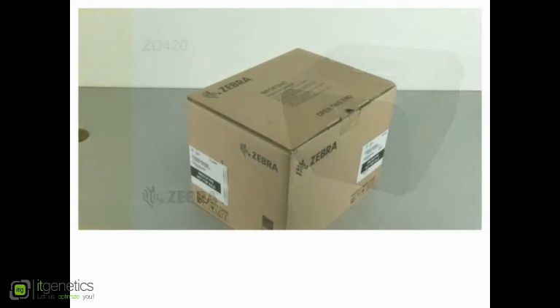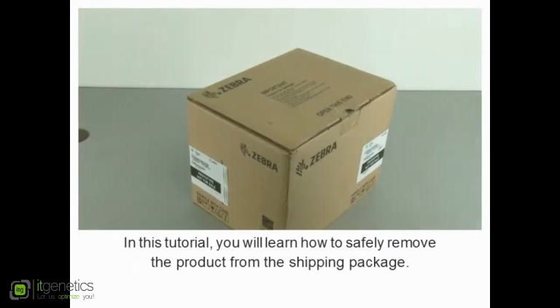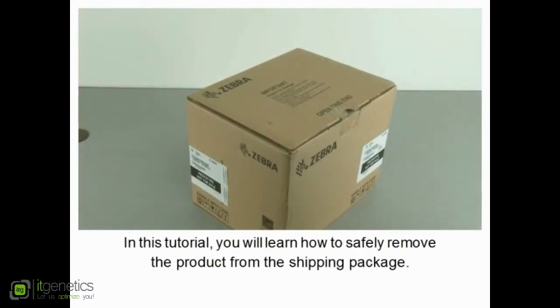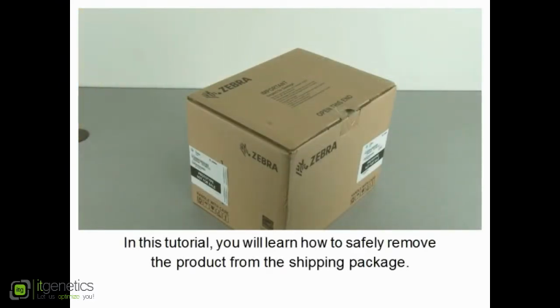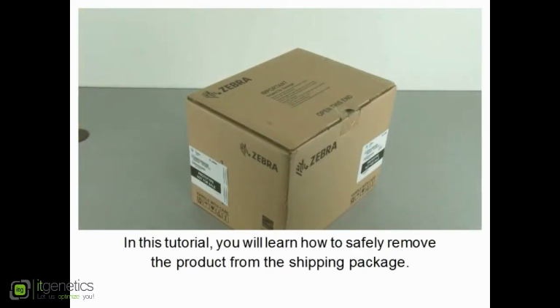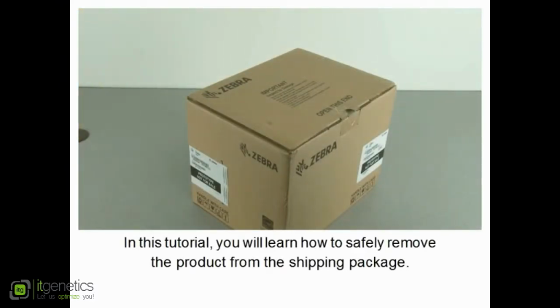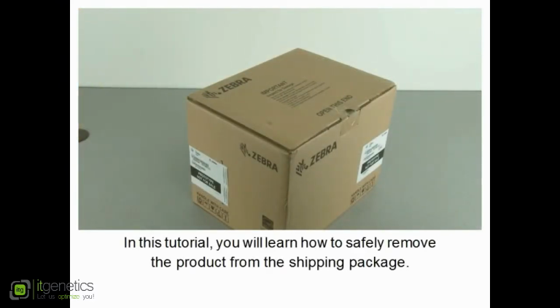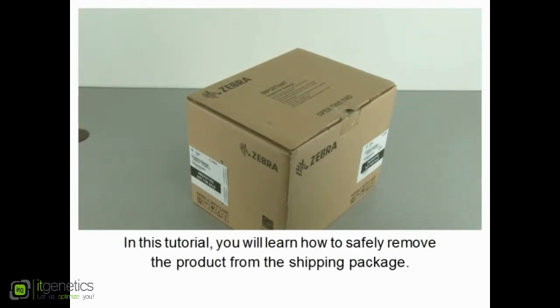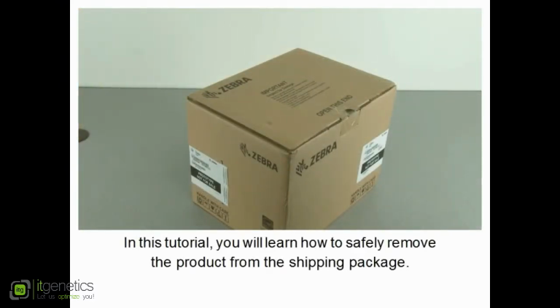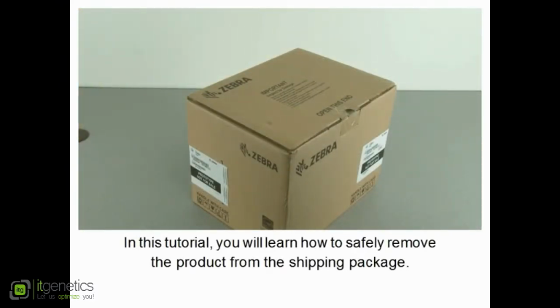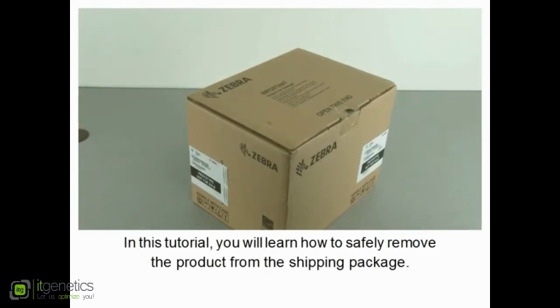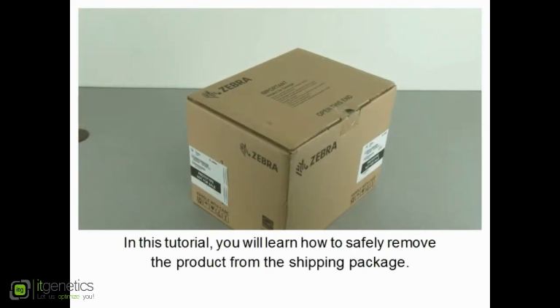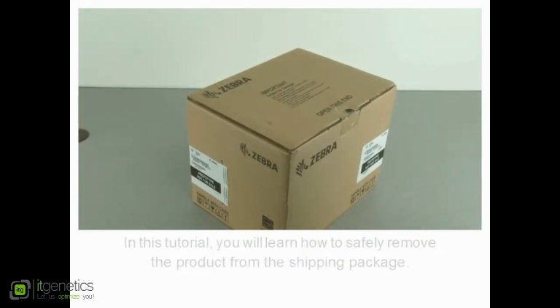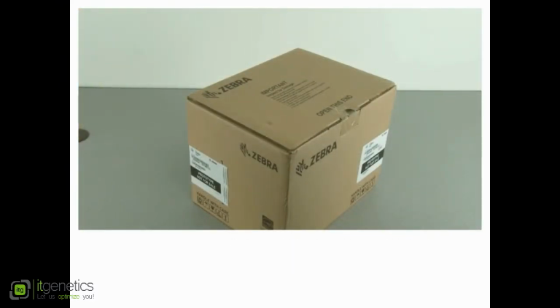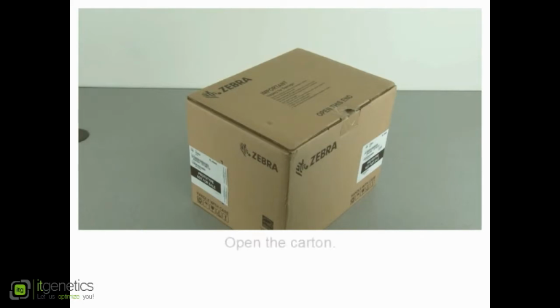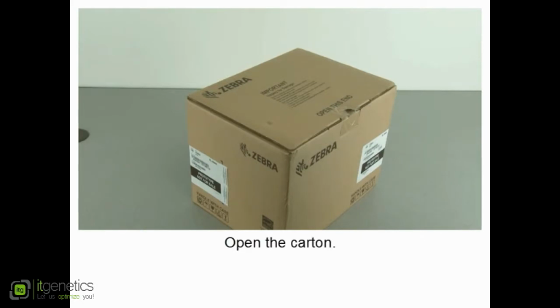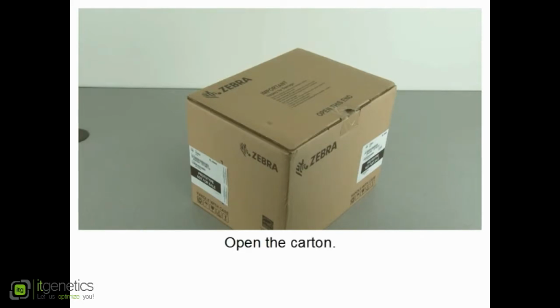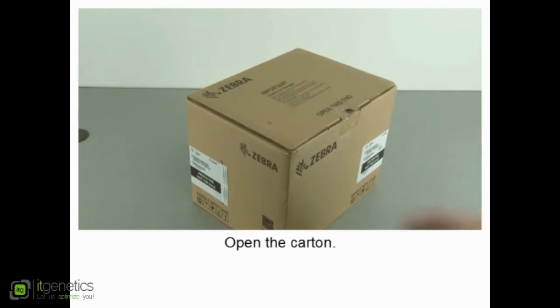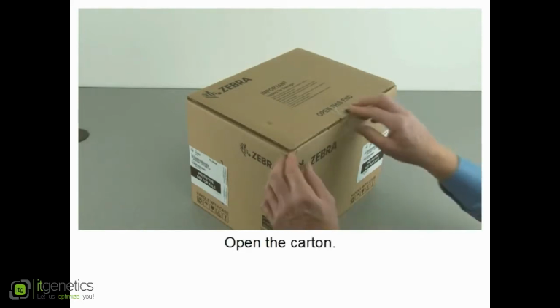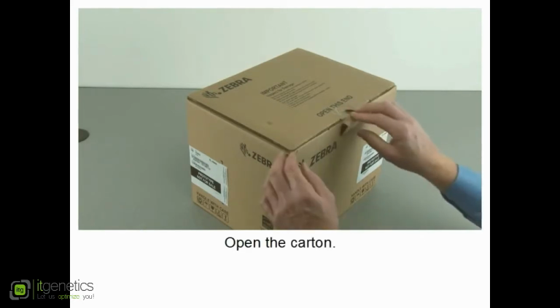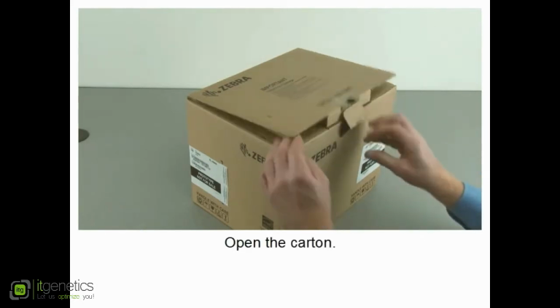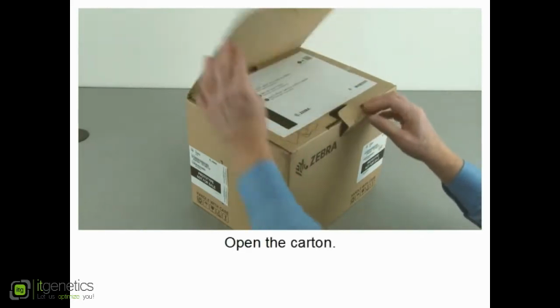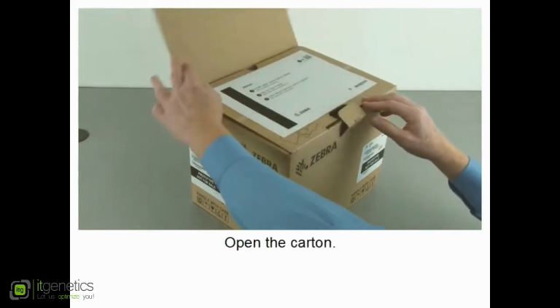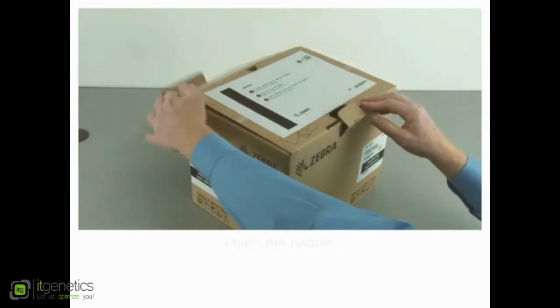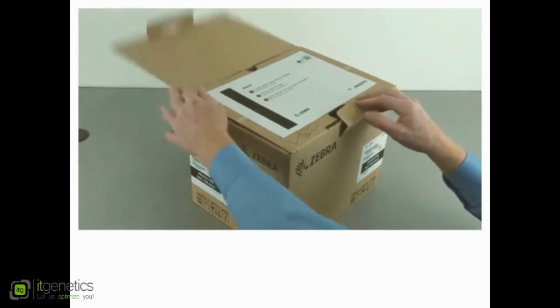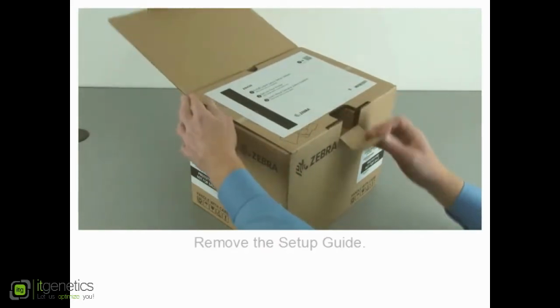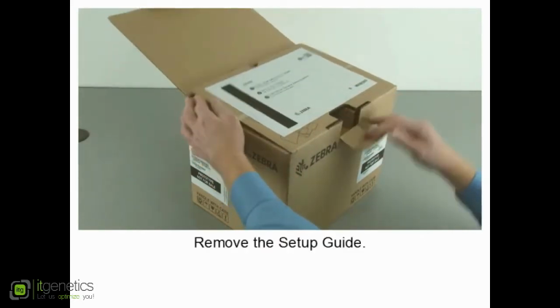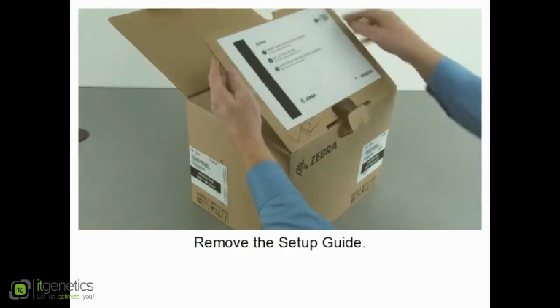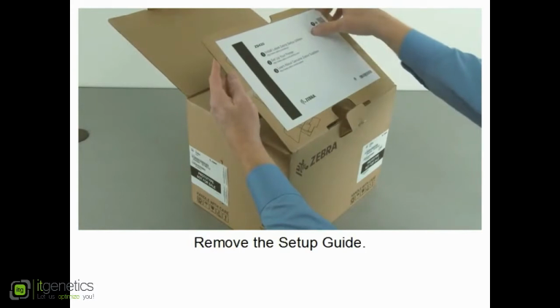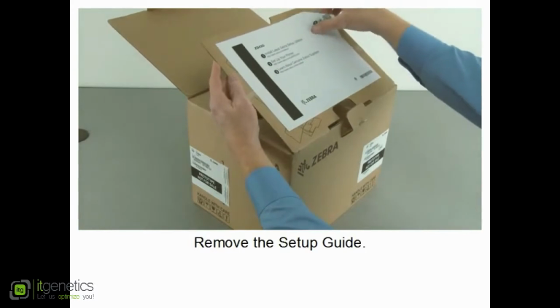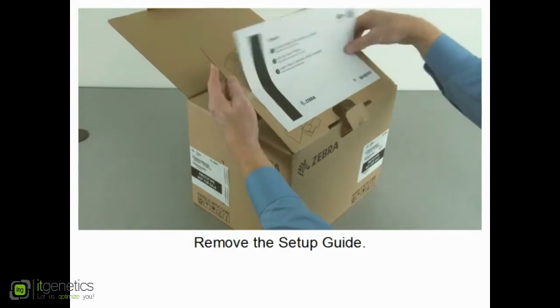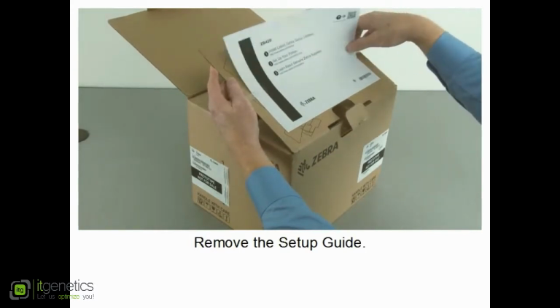In this tutorial you will learn how to safely remove the product from the shipping package. Open the carton and remove the setup guide.